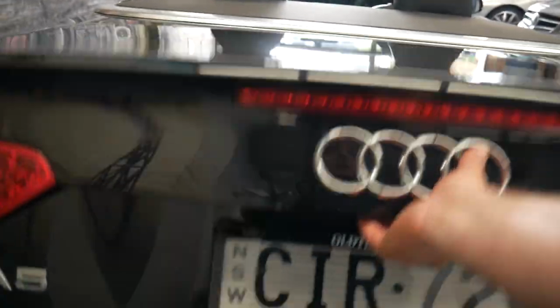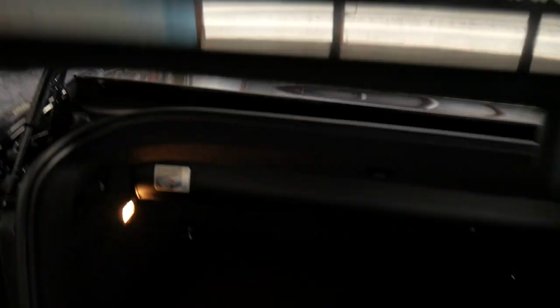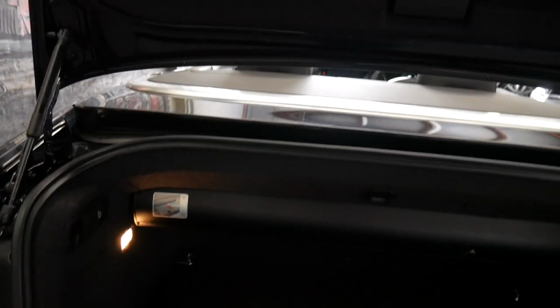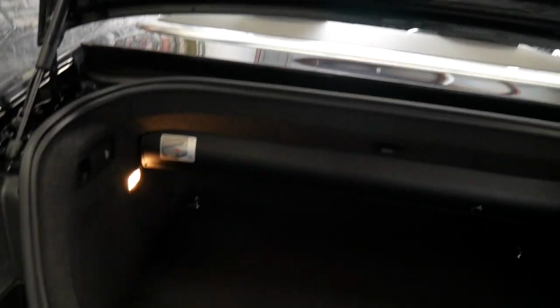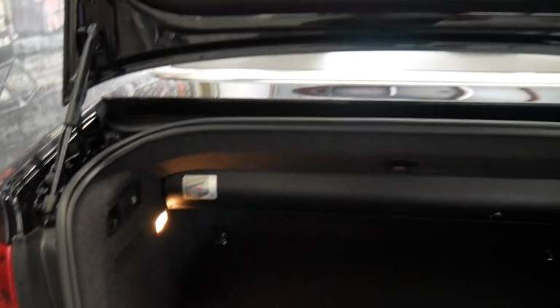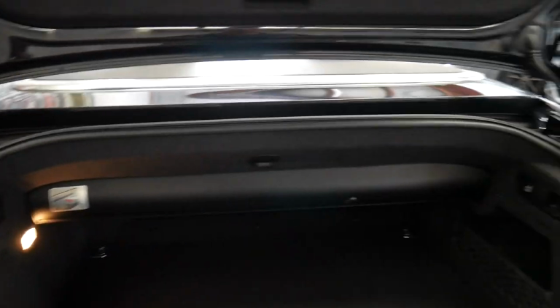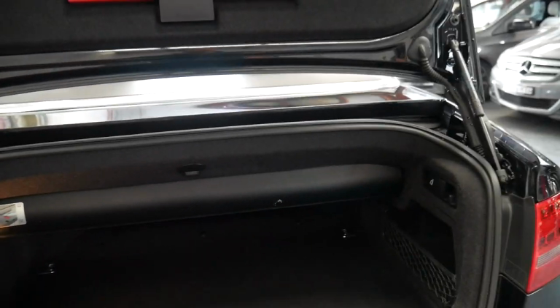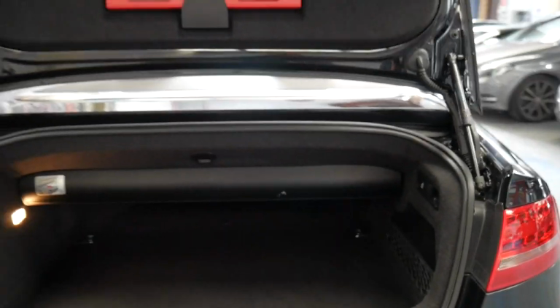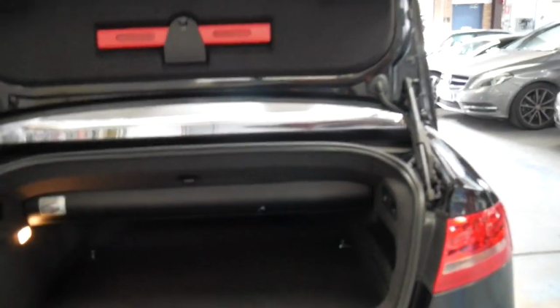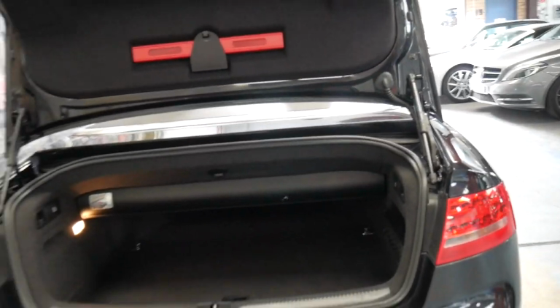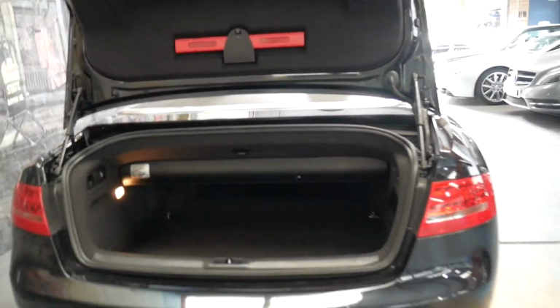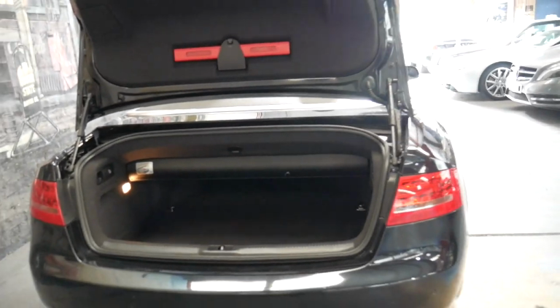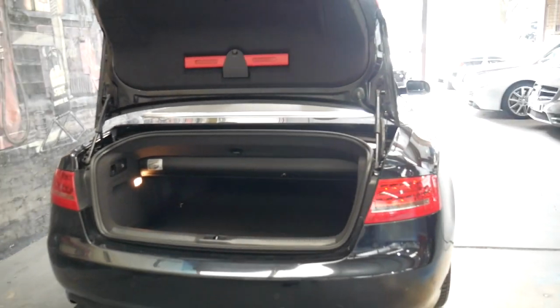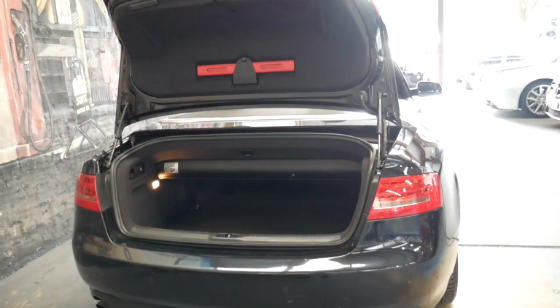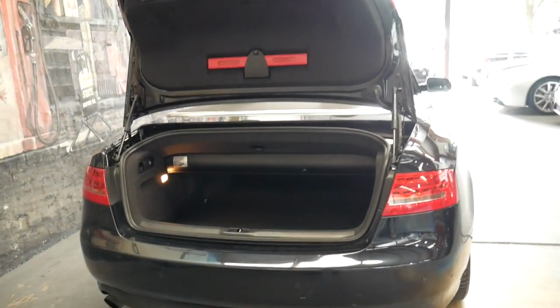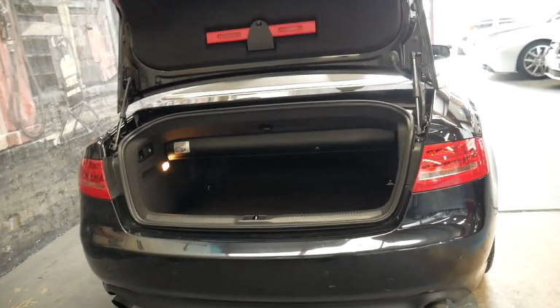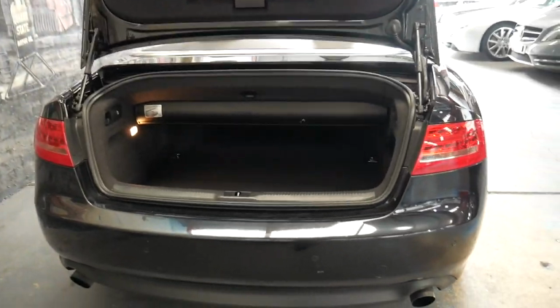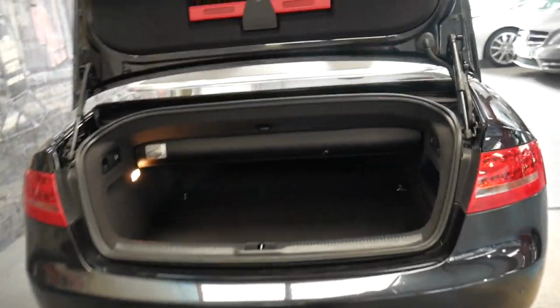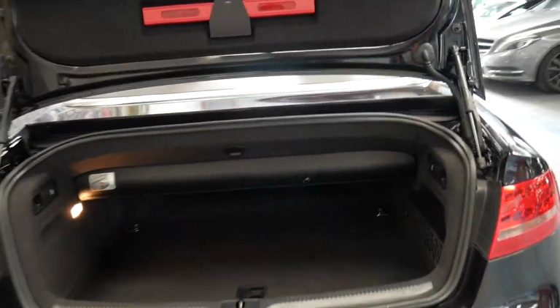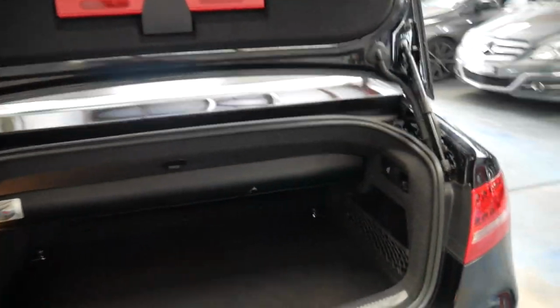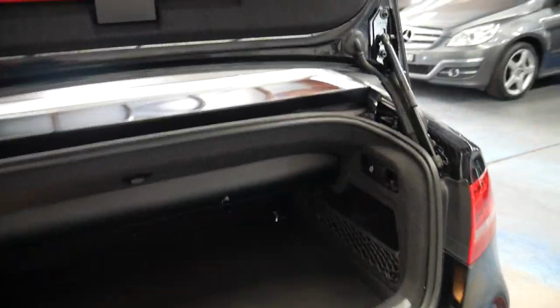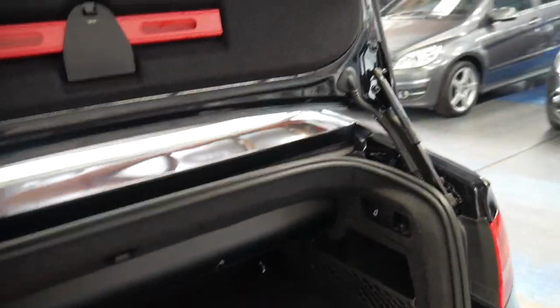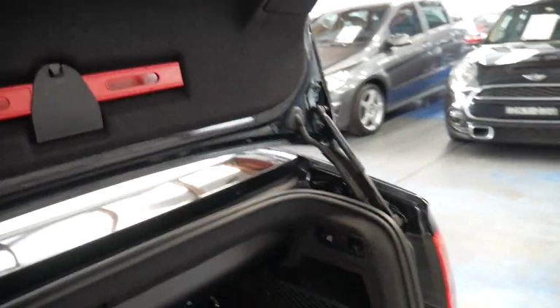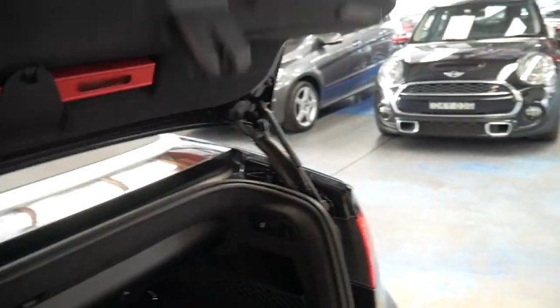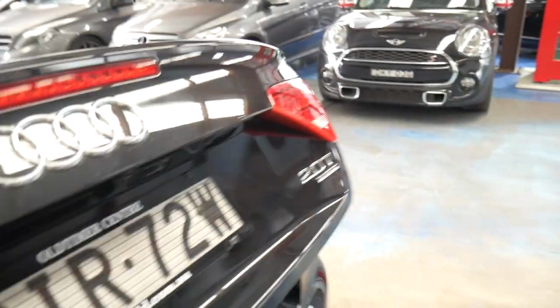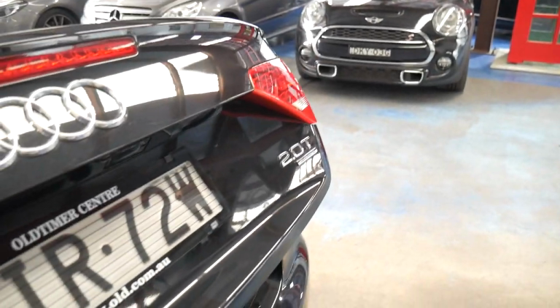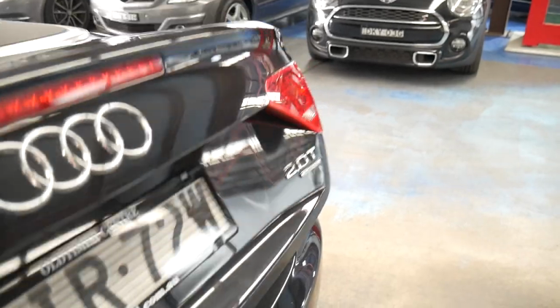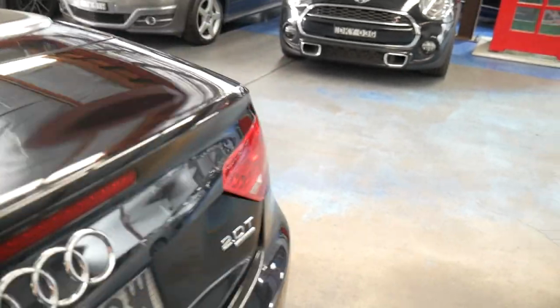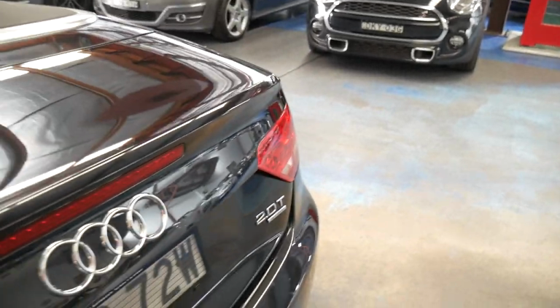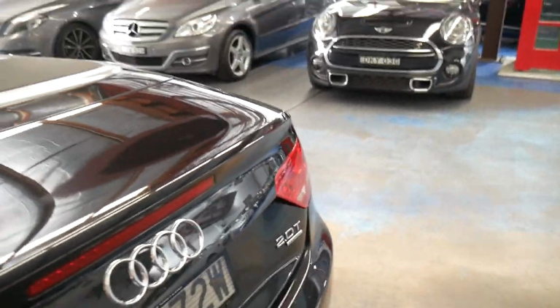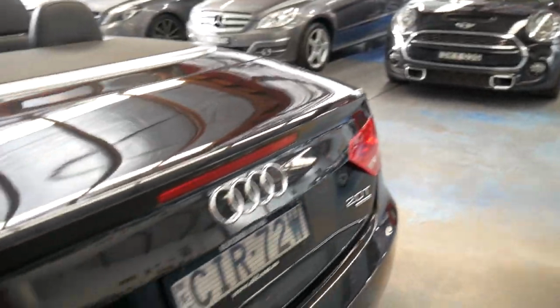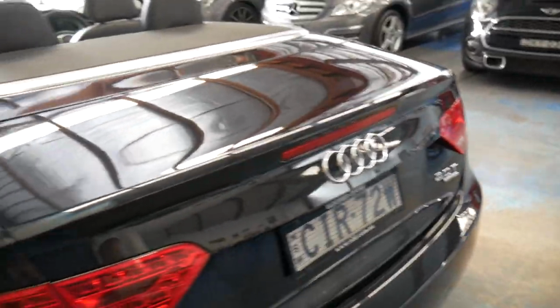I think these A5s in a 2 litre Quattro for this price is certainly very good buying. We're starting to see these 2010 models with nearly 200,000 kilometres, so we think with 62,000 kilometres it's very low. I think this is a car that would suit a fussy buyer.